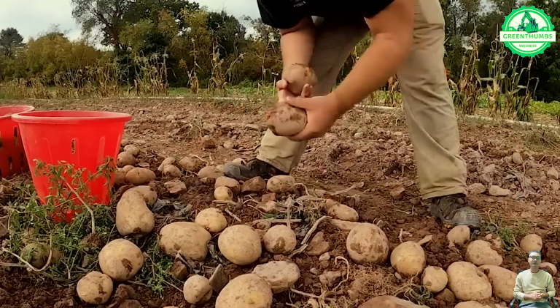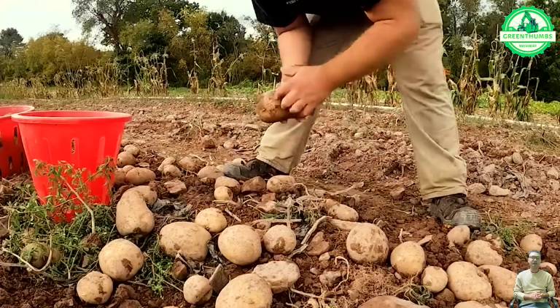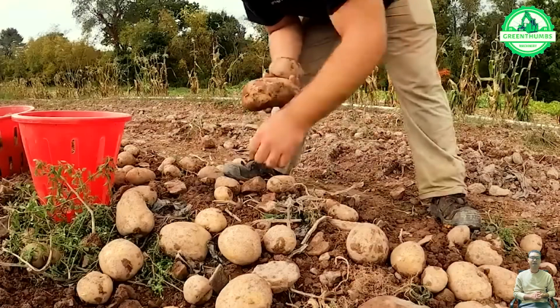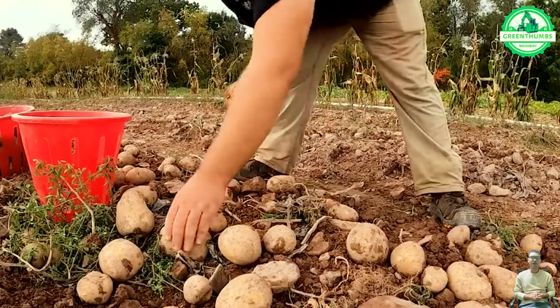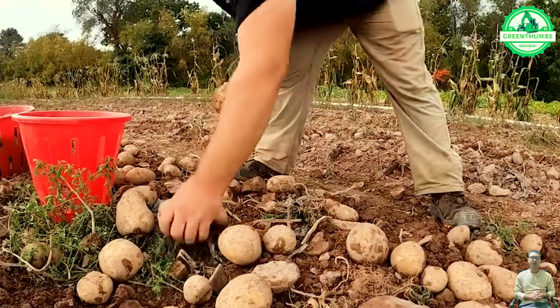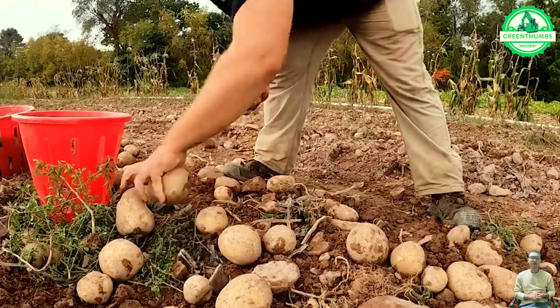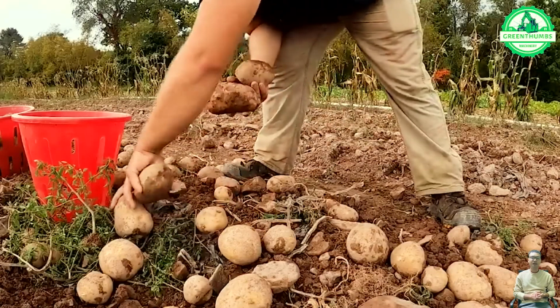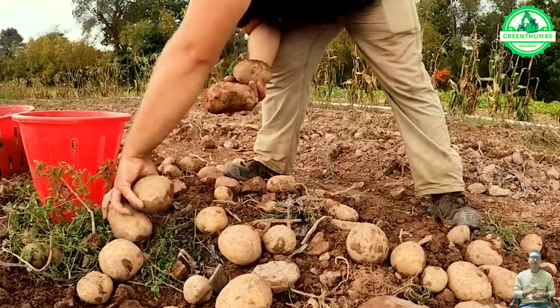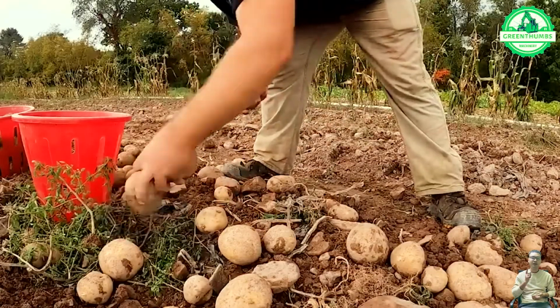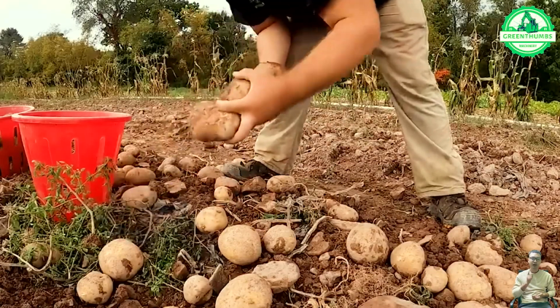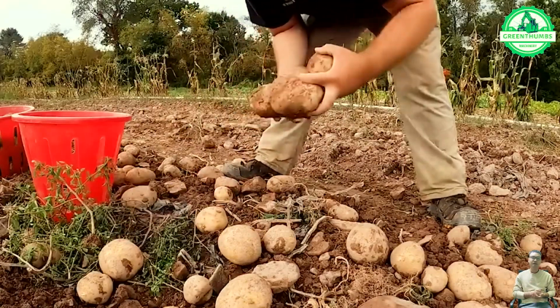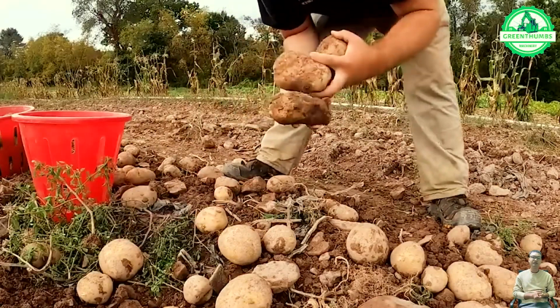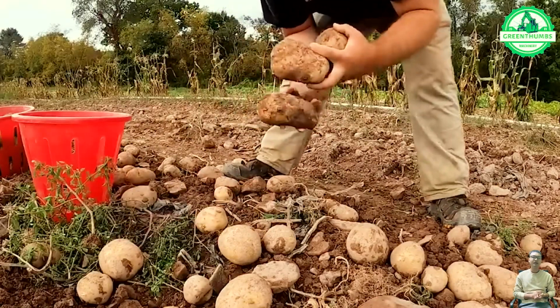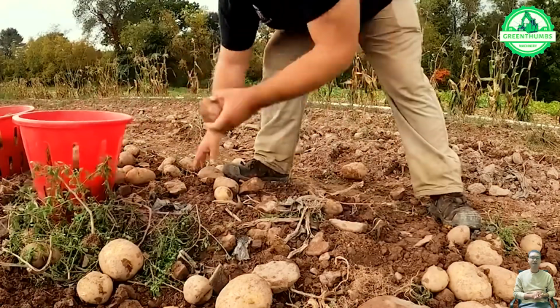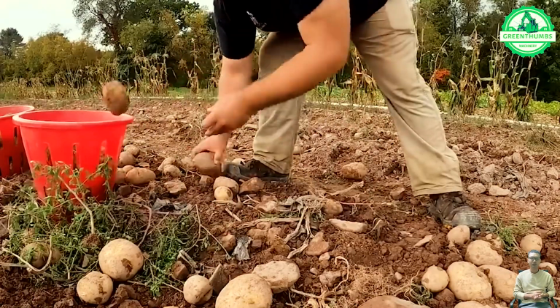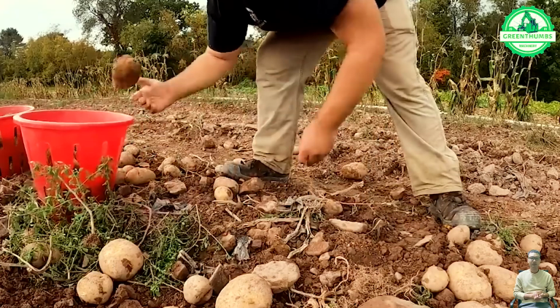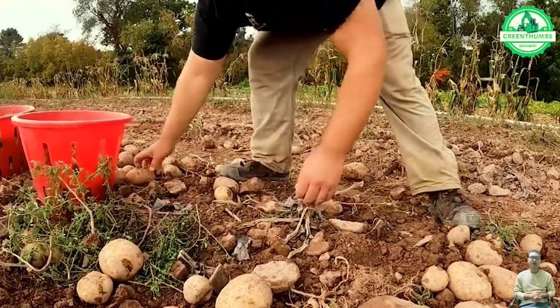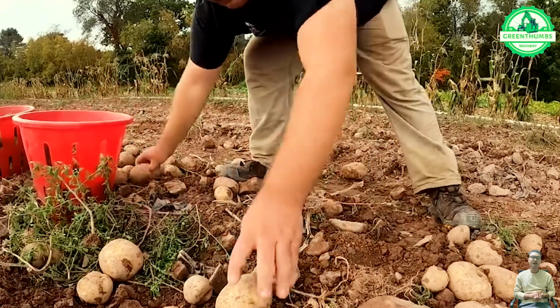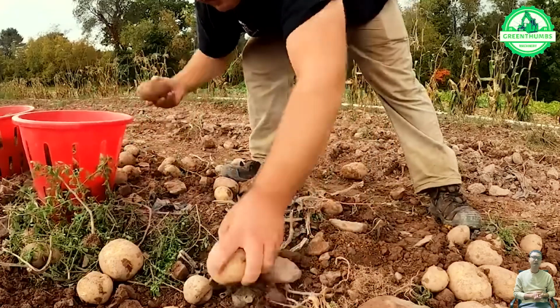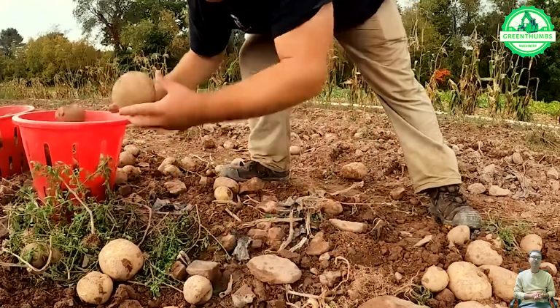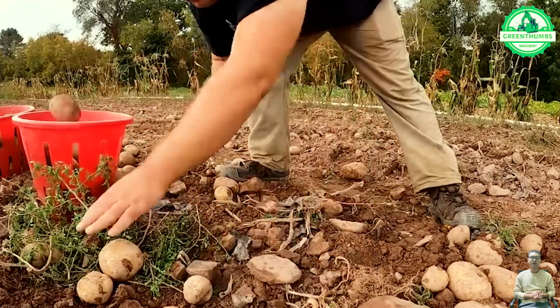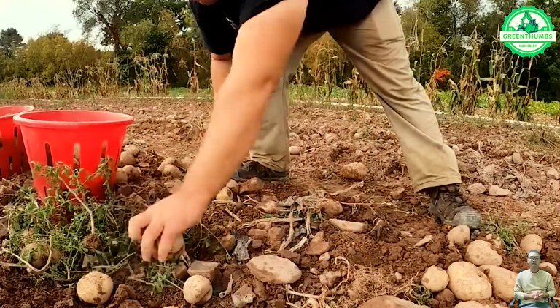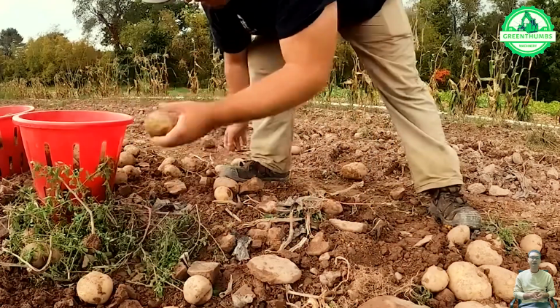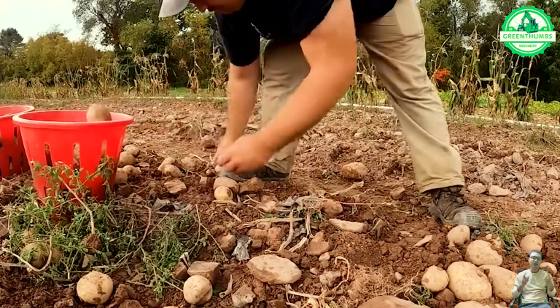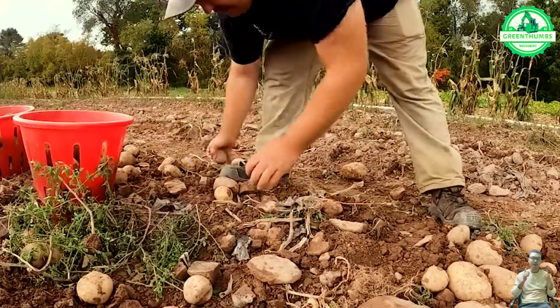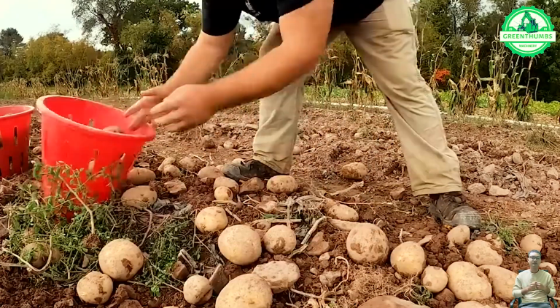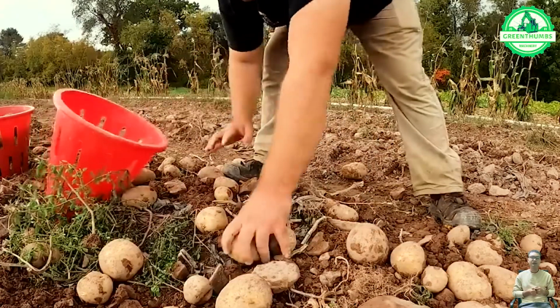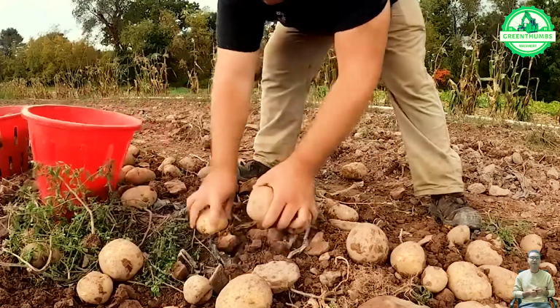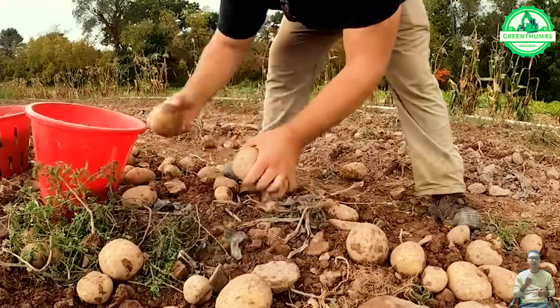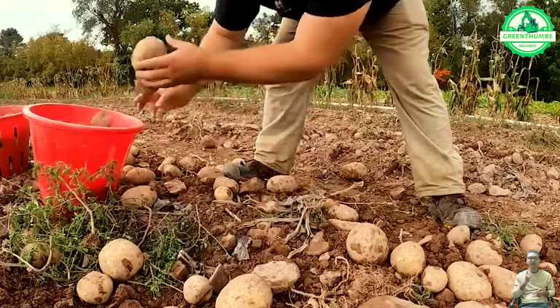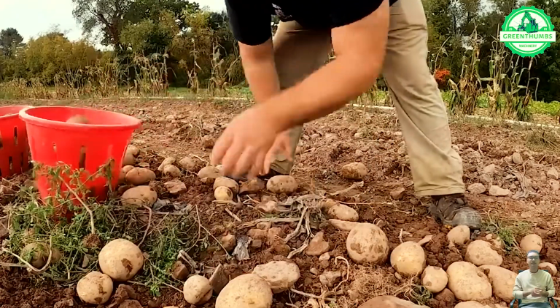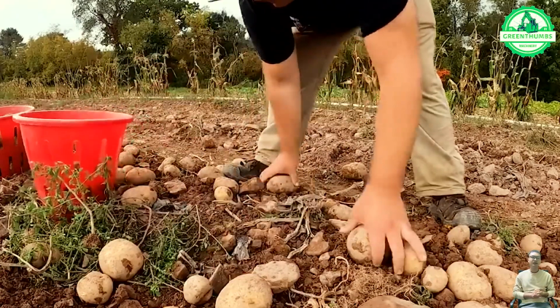The opportunity to grow your own food and nourish others is undeniably fulfilling — yet, encountering potatoes that bear a resemblance to this can be surprising.